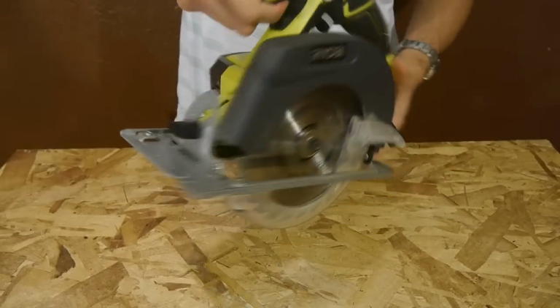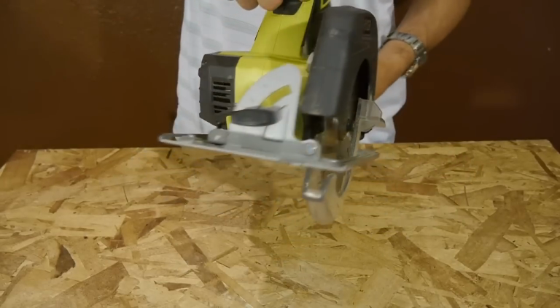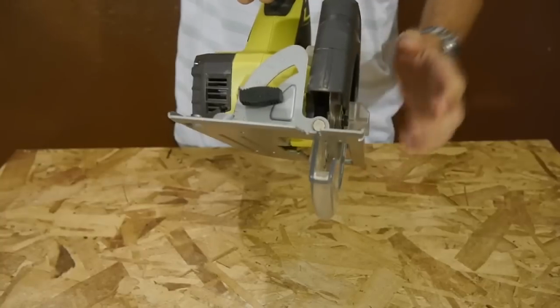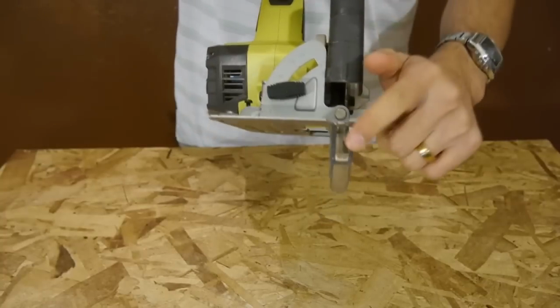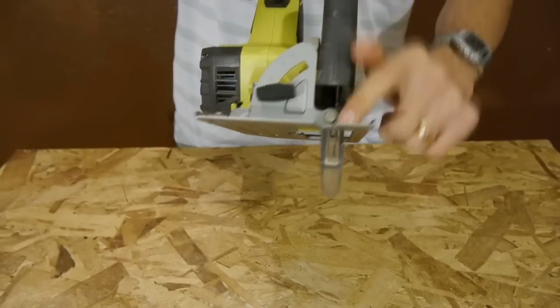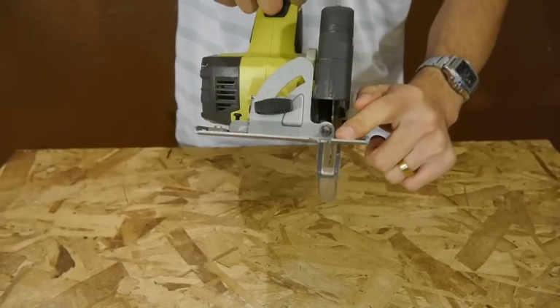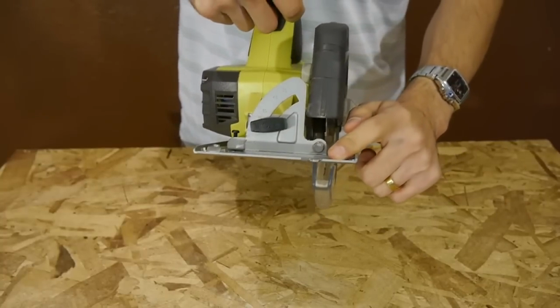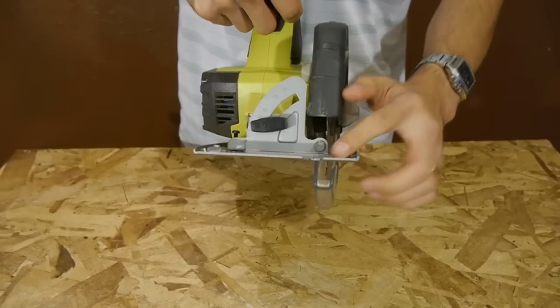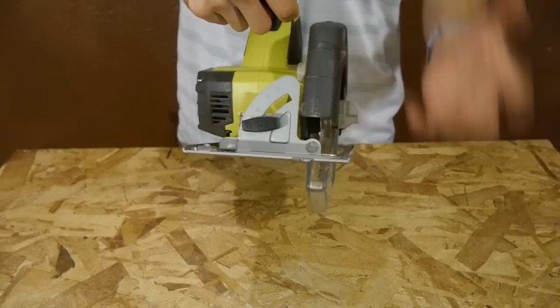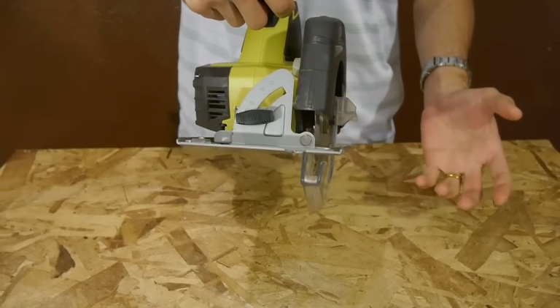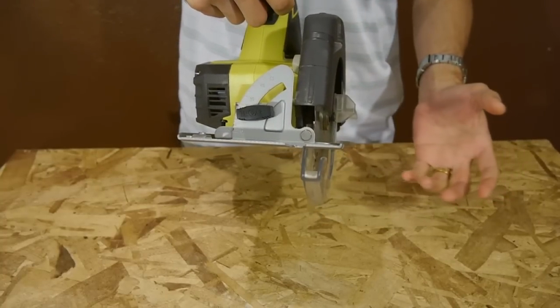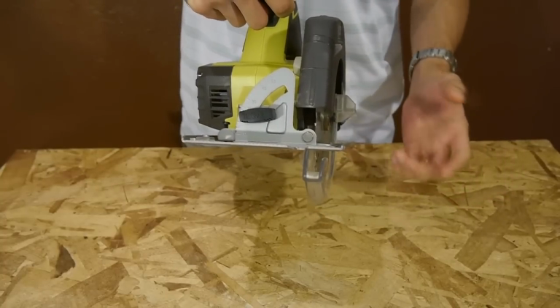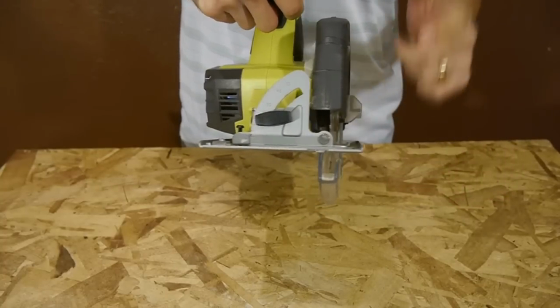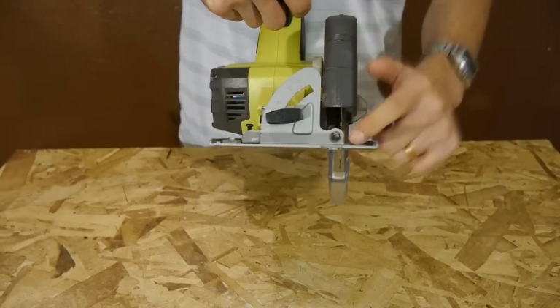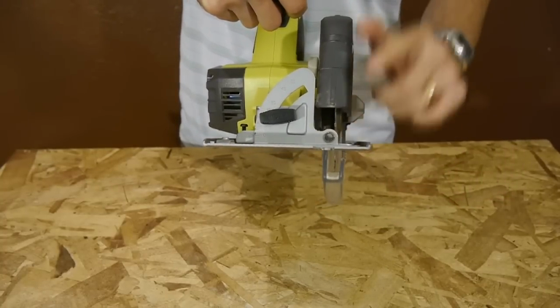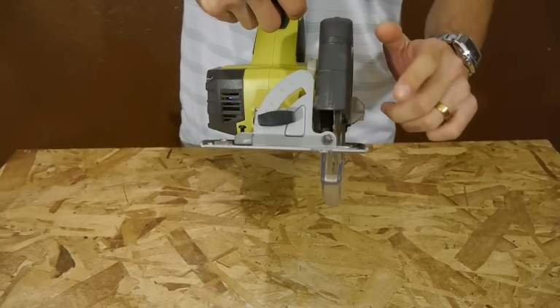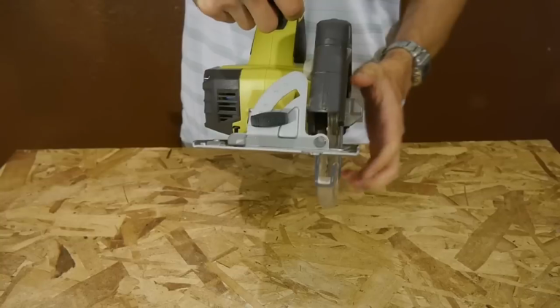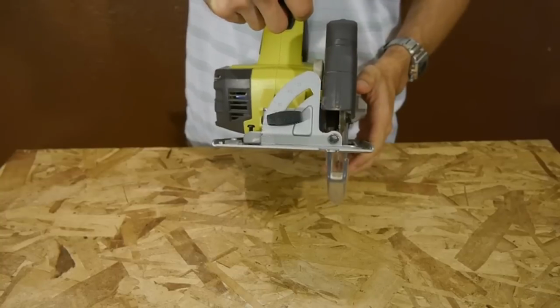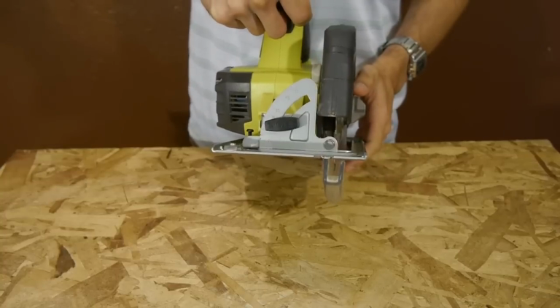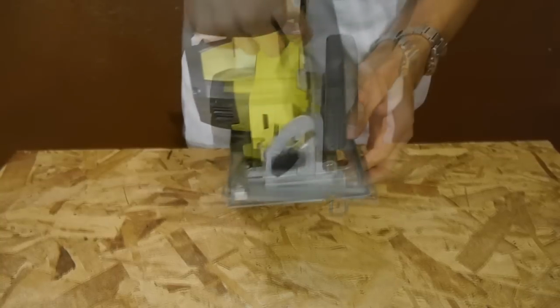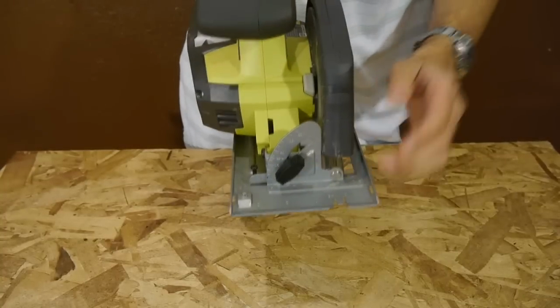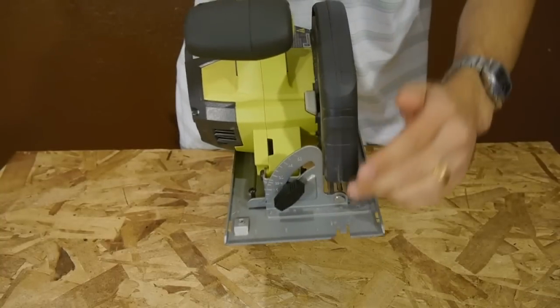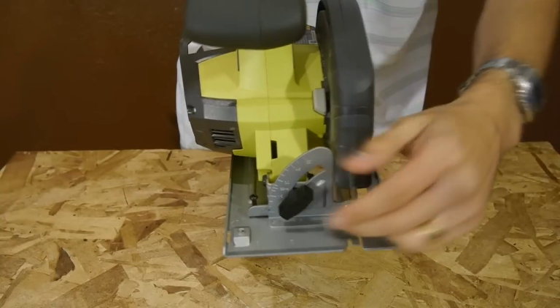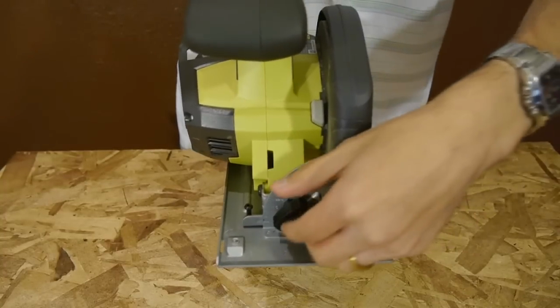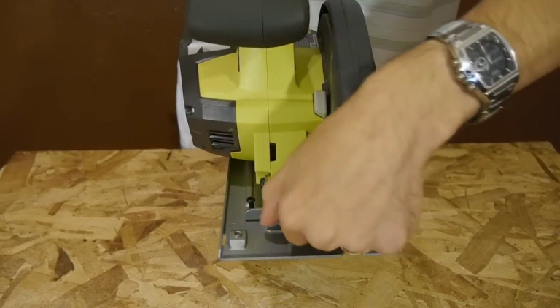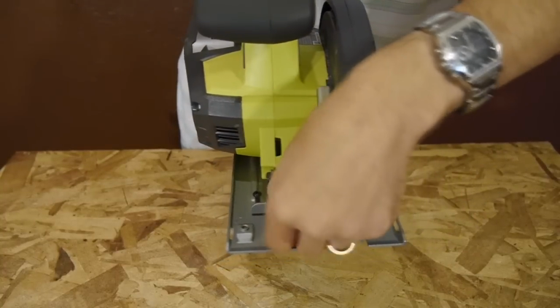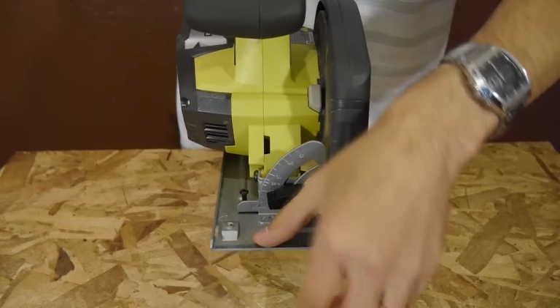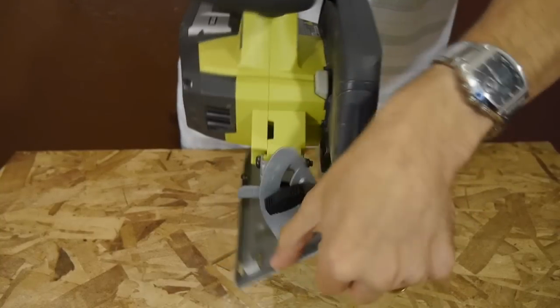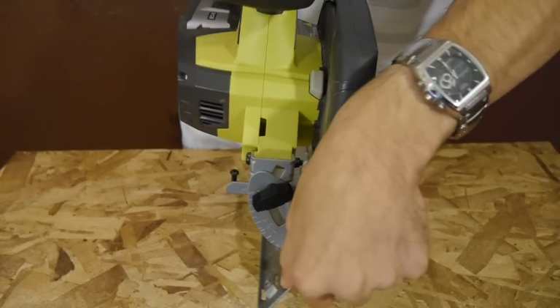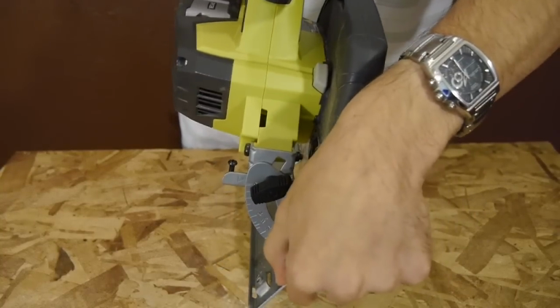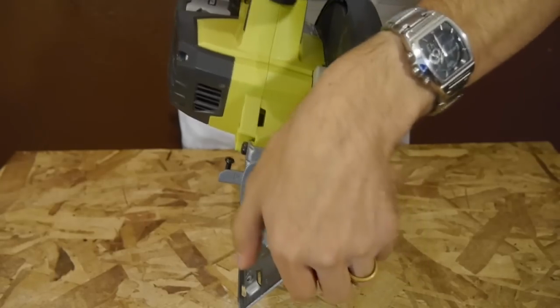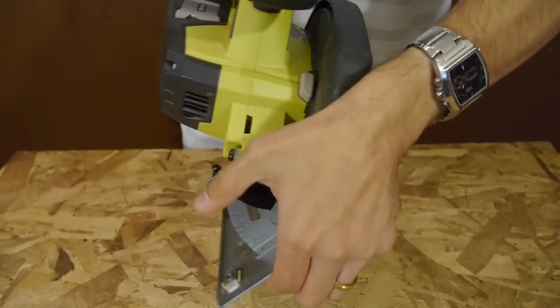Ryobi also did away with the built-in laser found on the previous model. Casual users might miss this feature, but experienced users don't rely on lasers when making cuts. Going back to the shoe, it does have the usual features like the bevel cut feature to make bevel cuts up to 56 degrees.